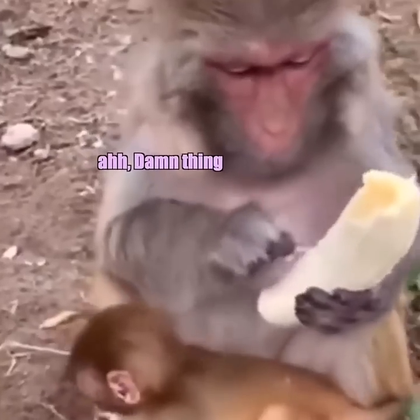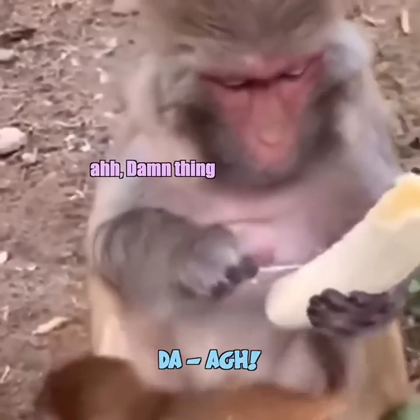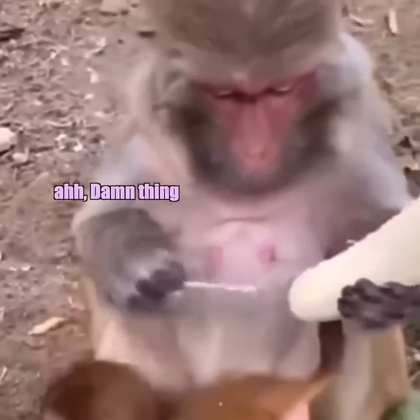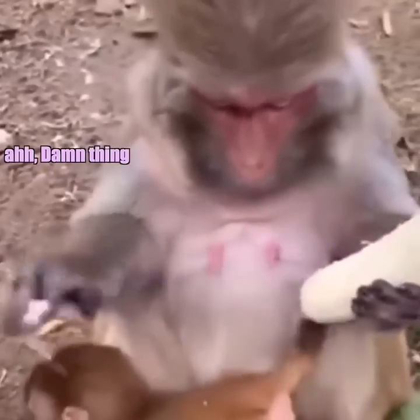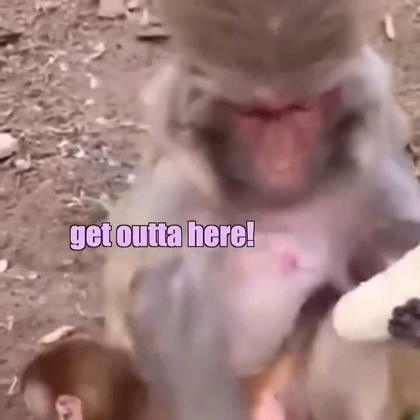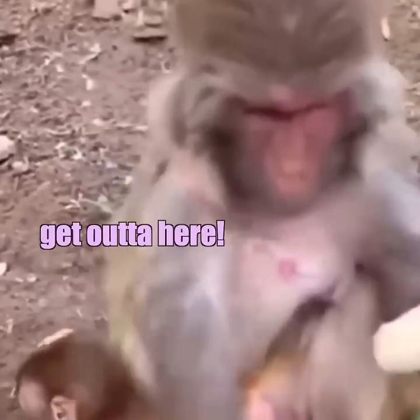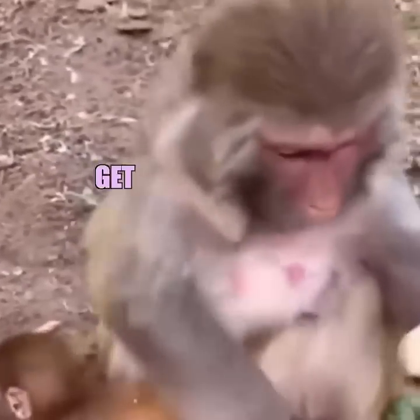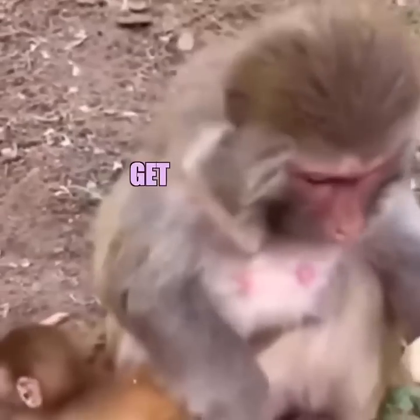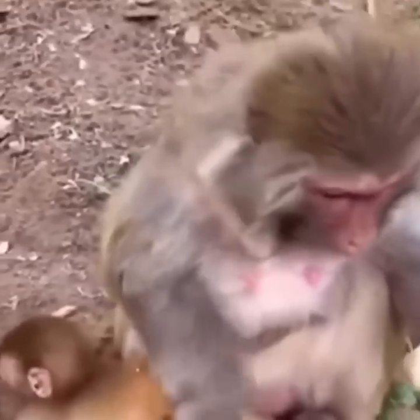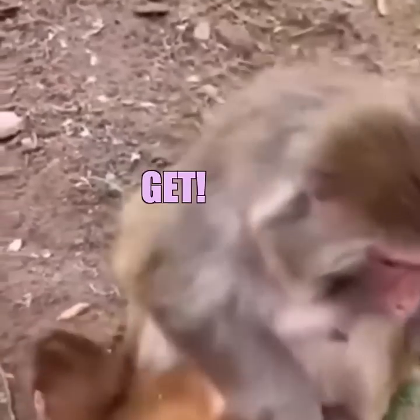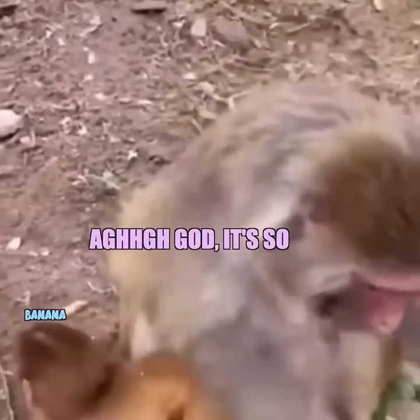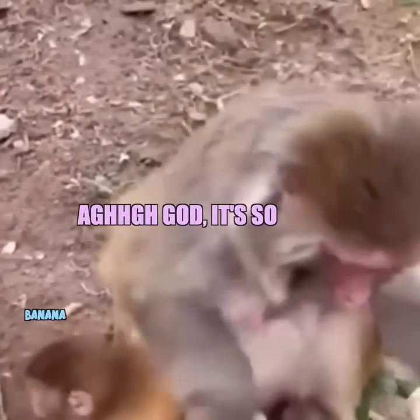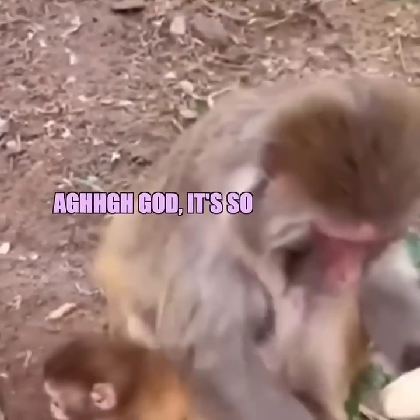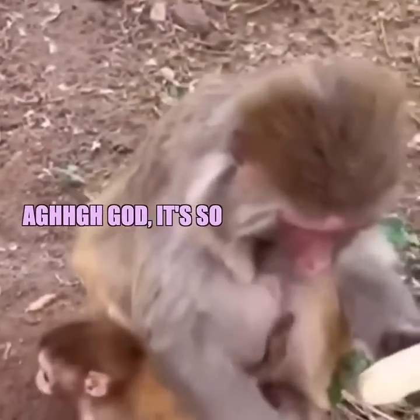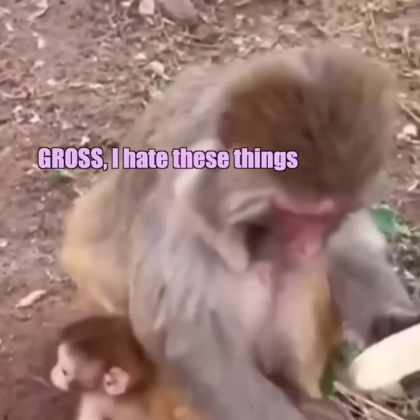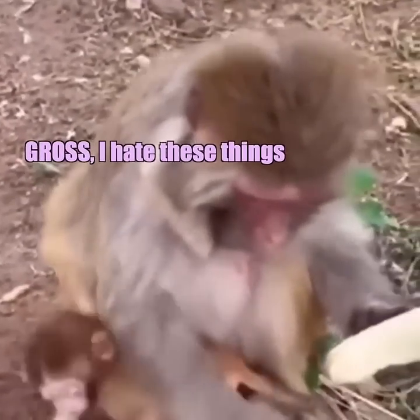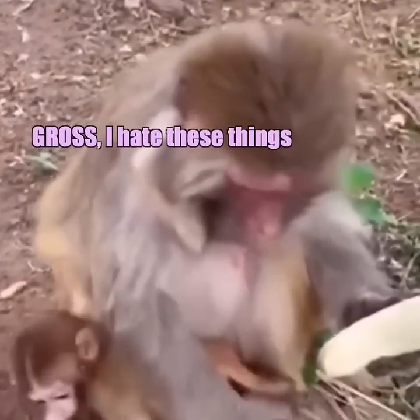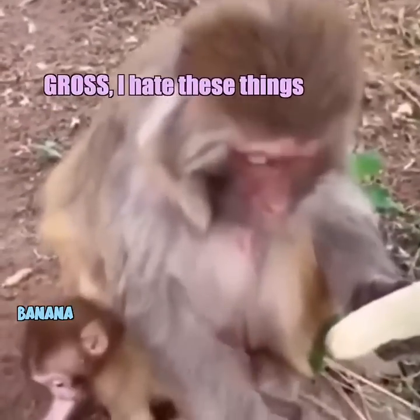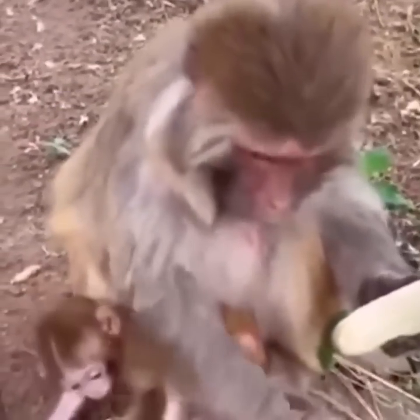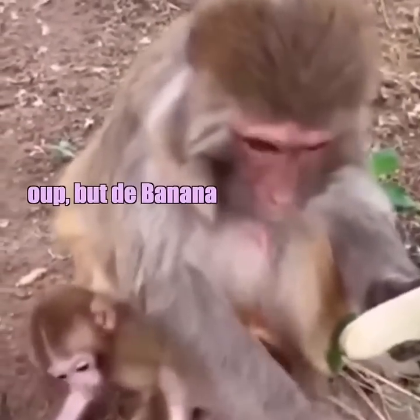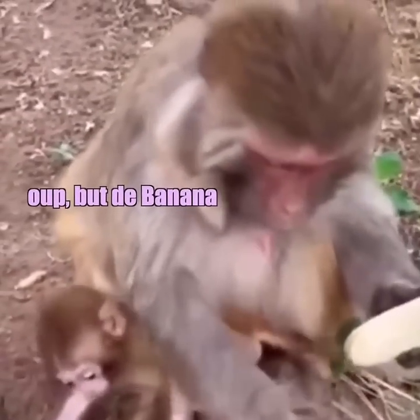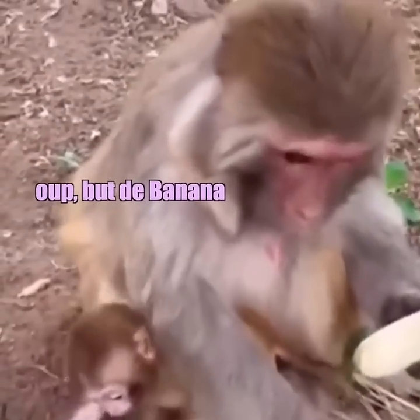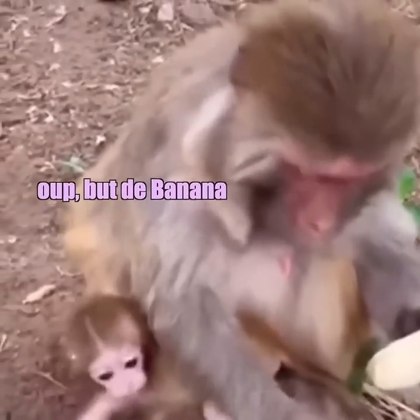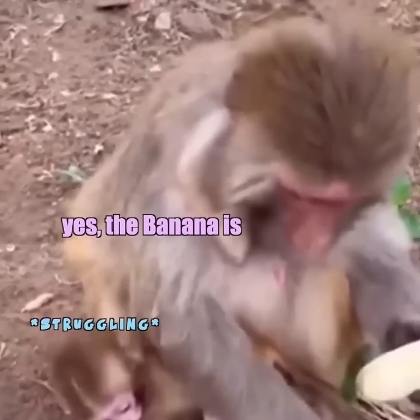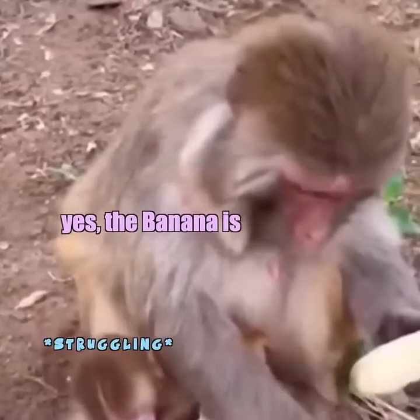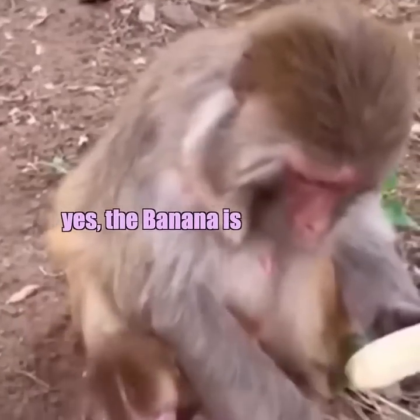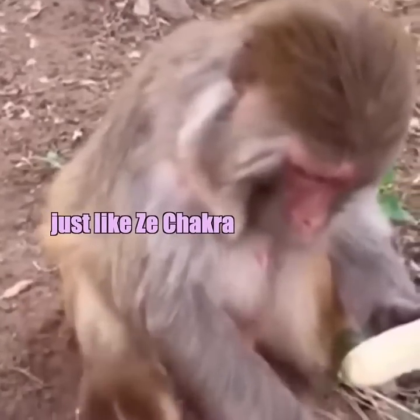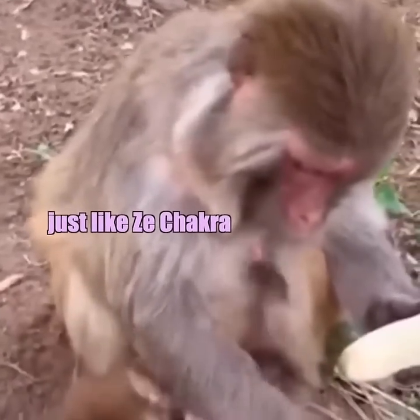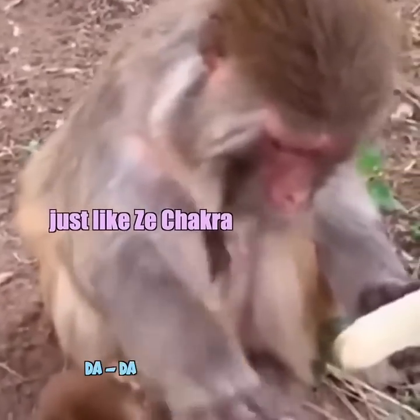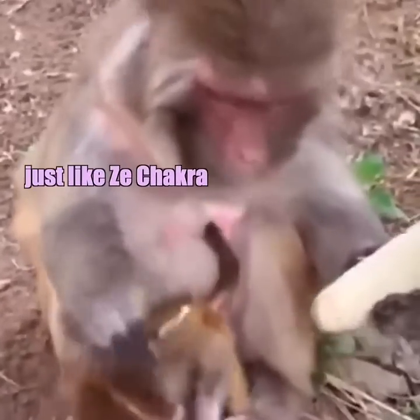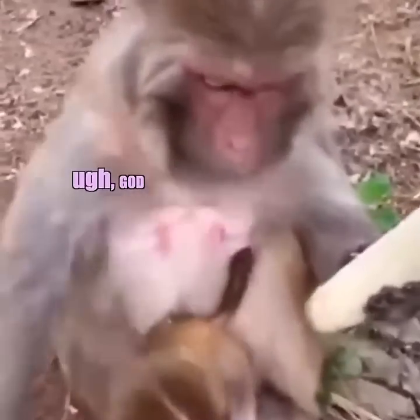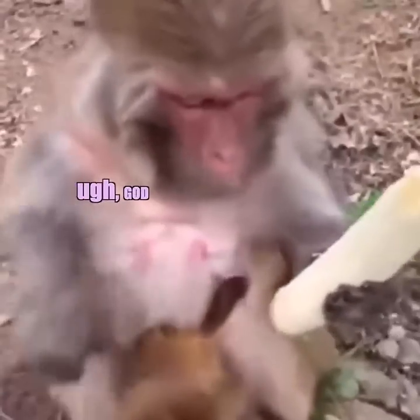Damn thing. Get out of here. God, so gross, I hate these things. Oh, but the banana — yes, the banana is just like the chakra. Oh God.